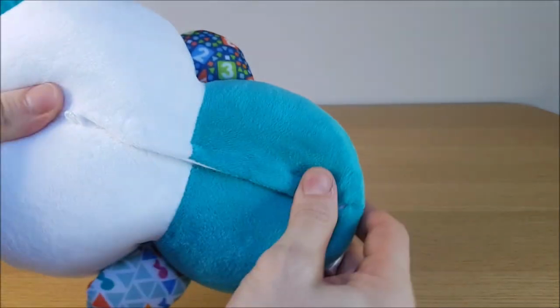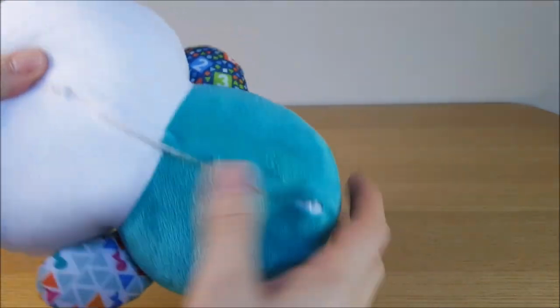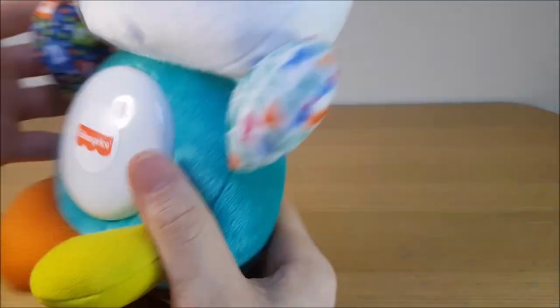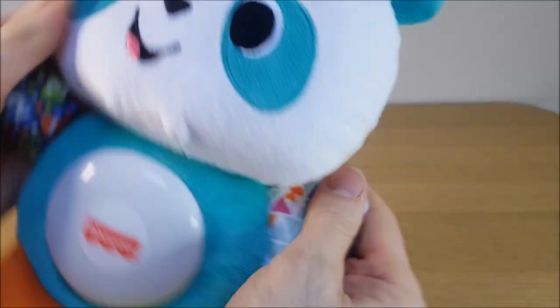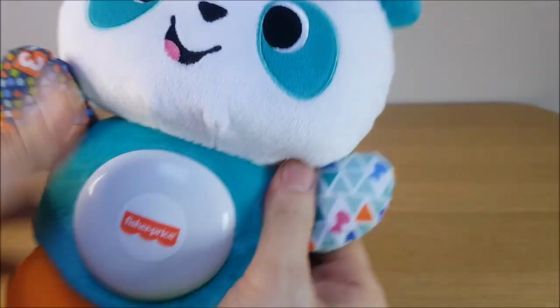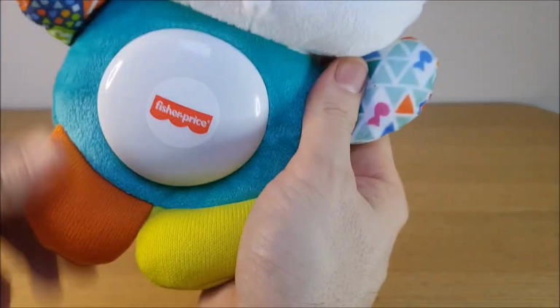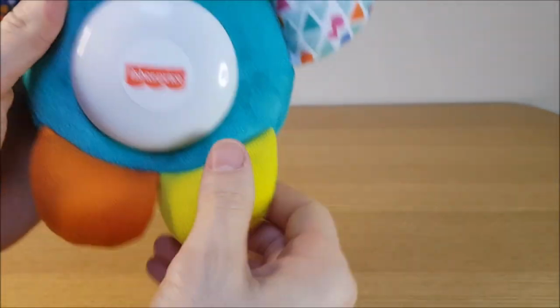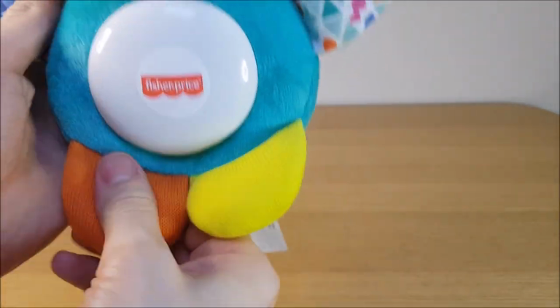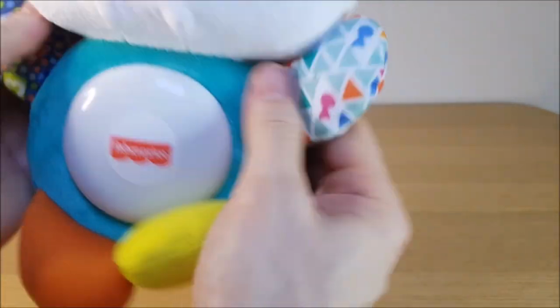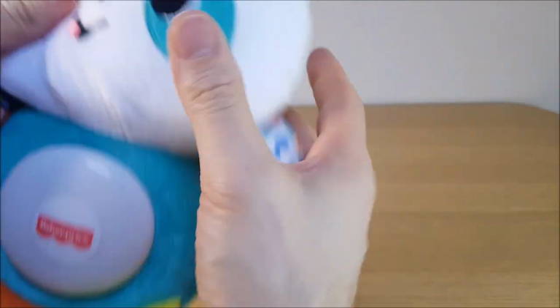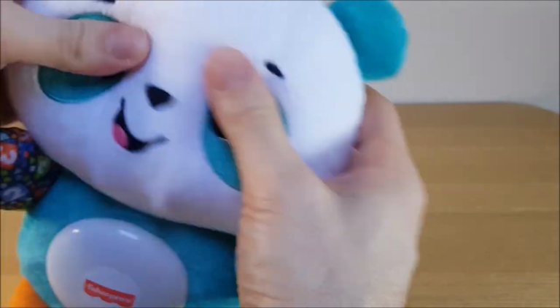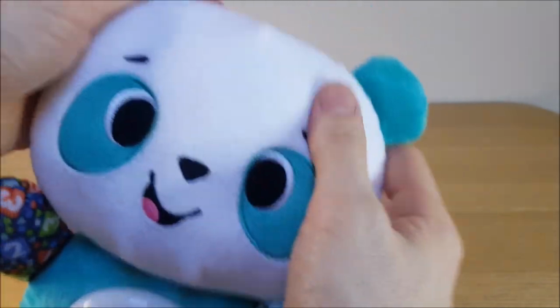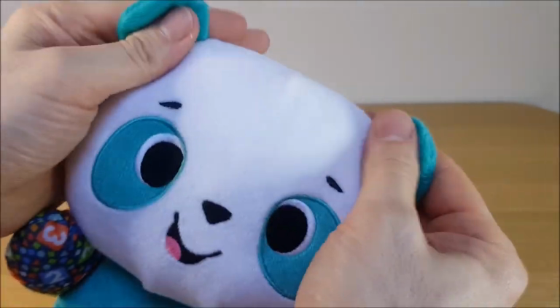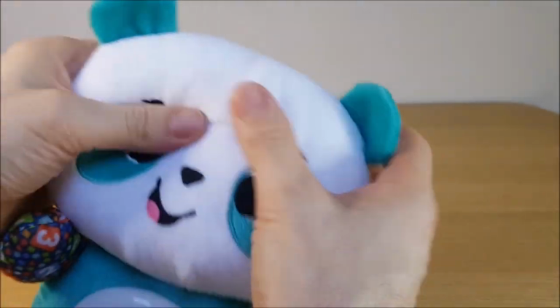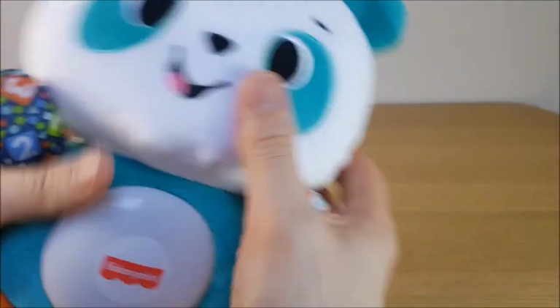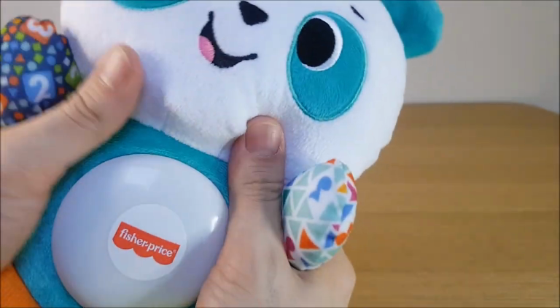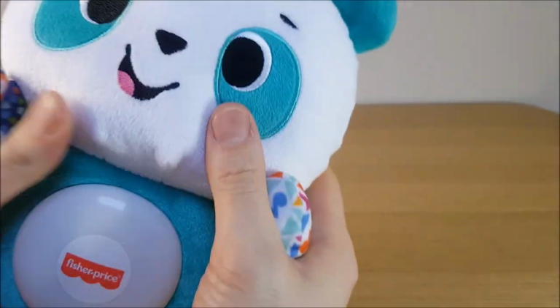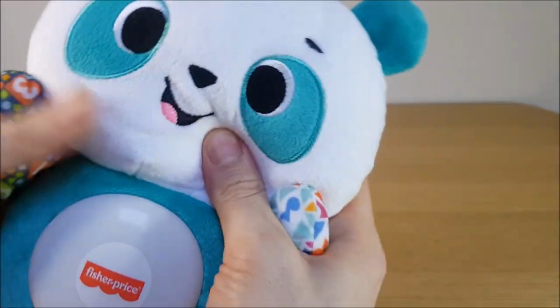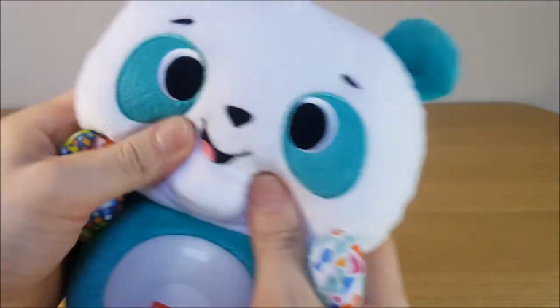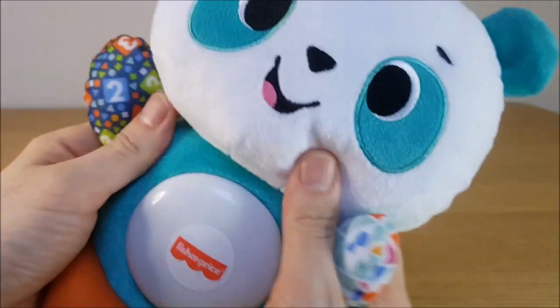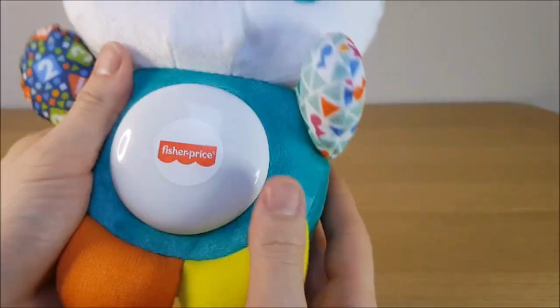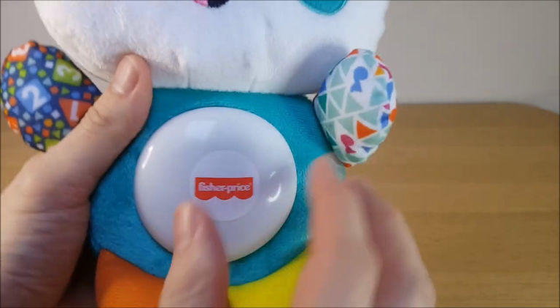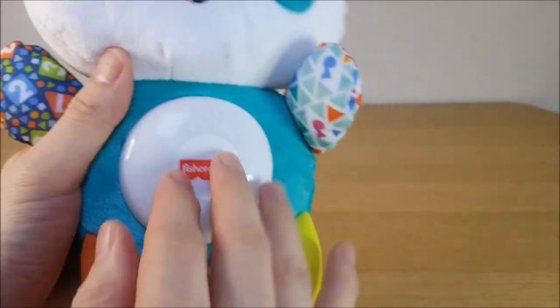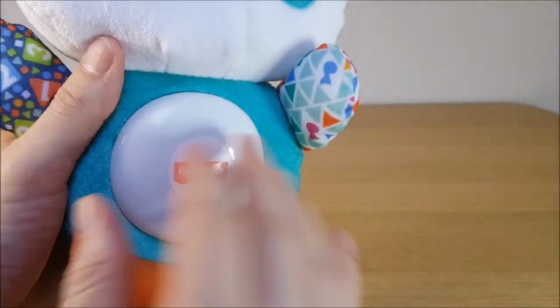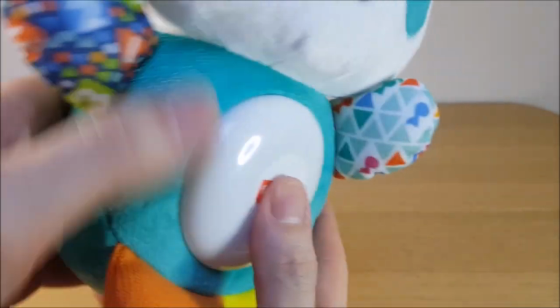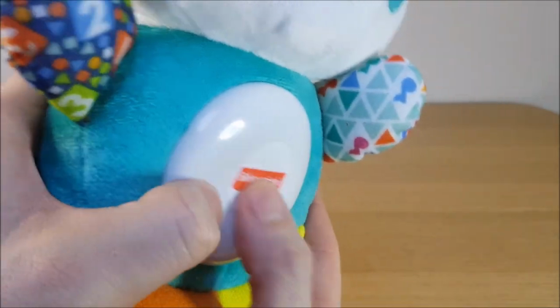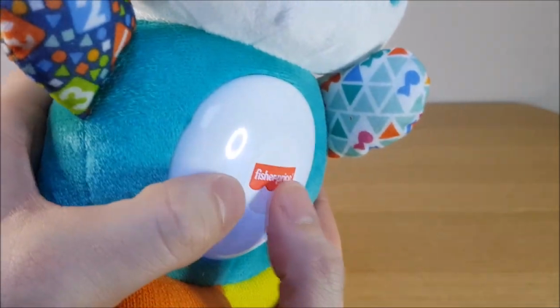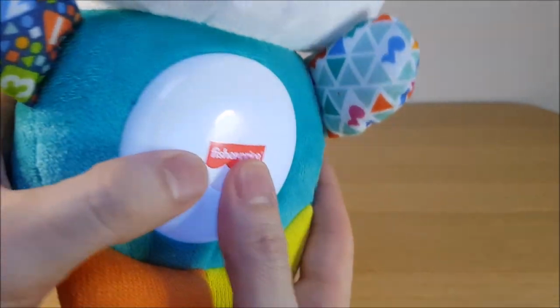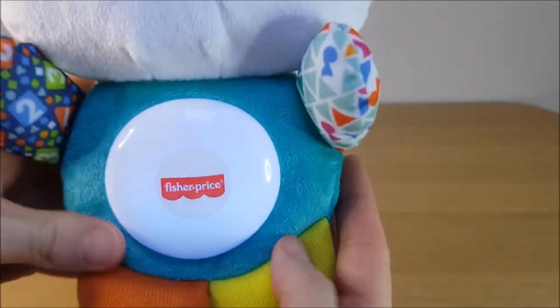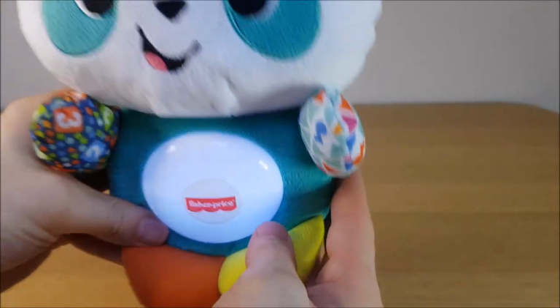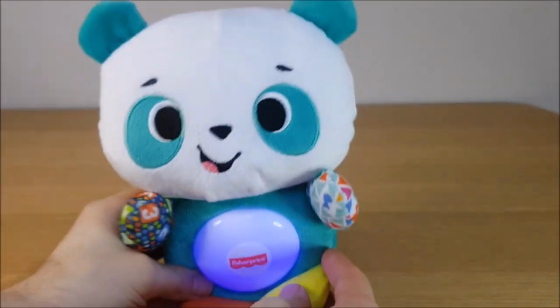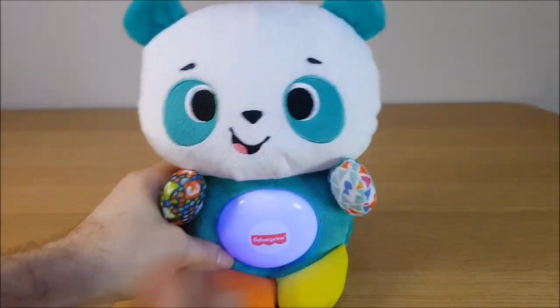This one has no crinkly parts, unlike some of the others. But it is like a proper cuddly teddy bear, and as I said, this isn't hard — it's very soft material.